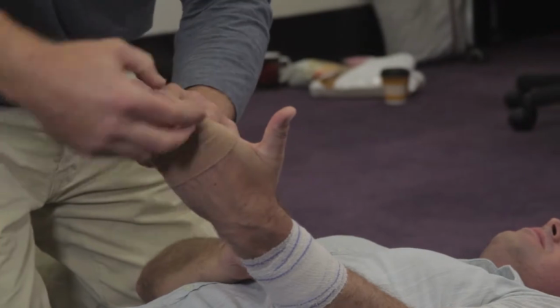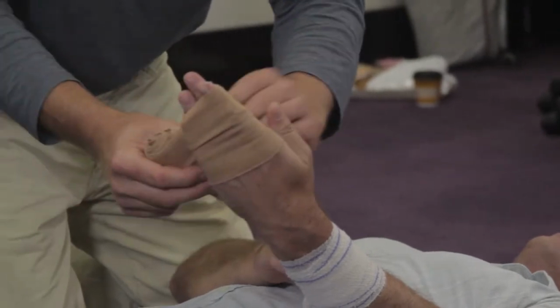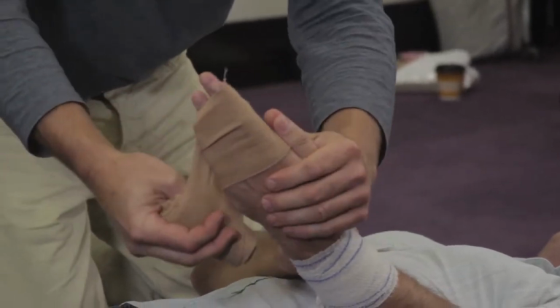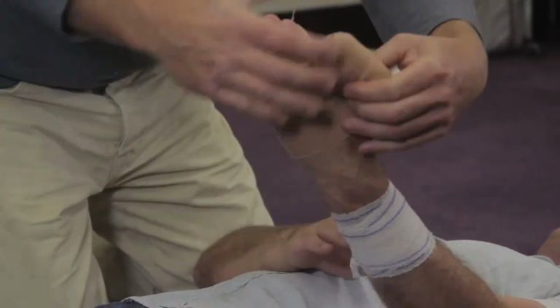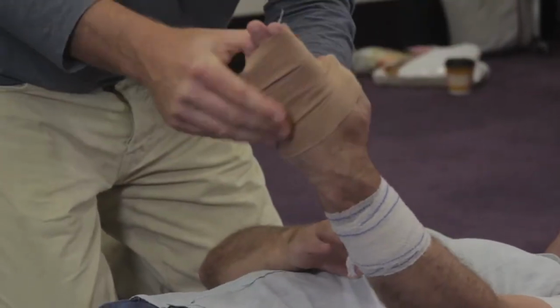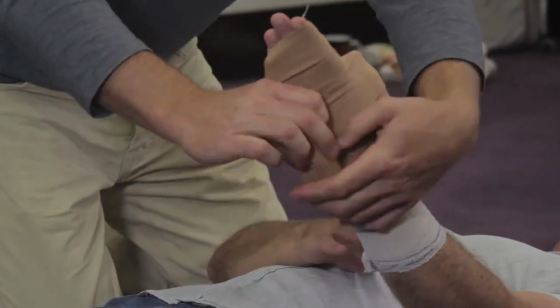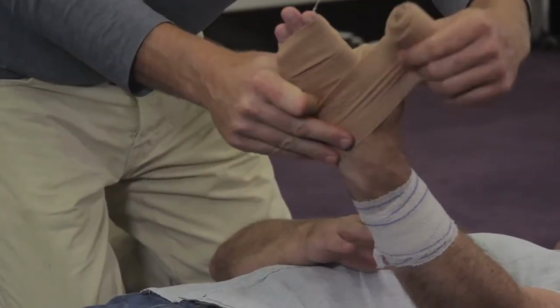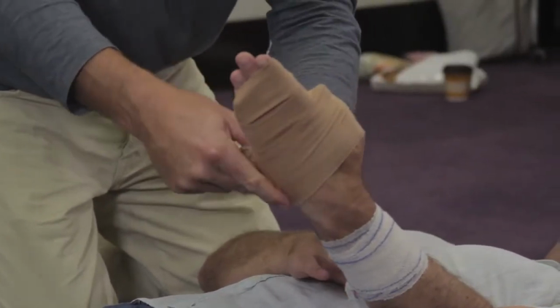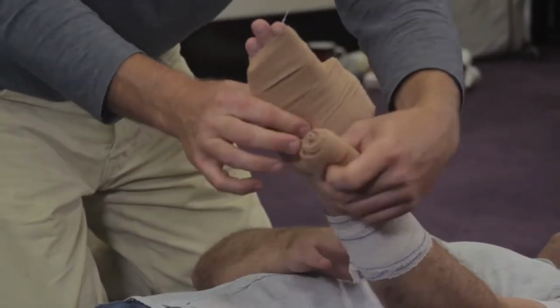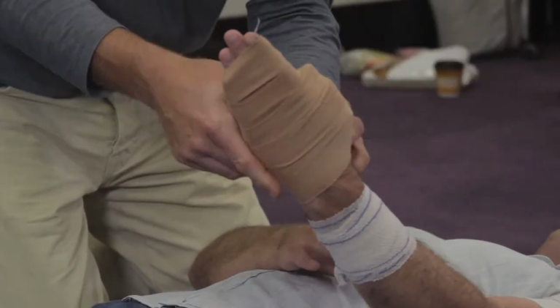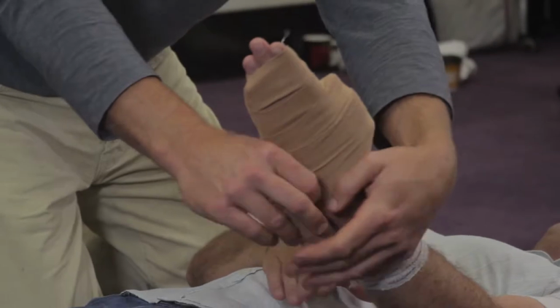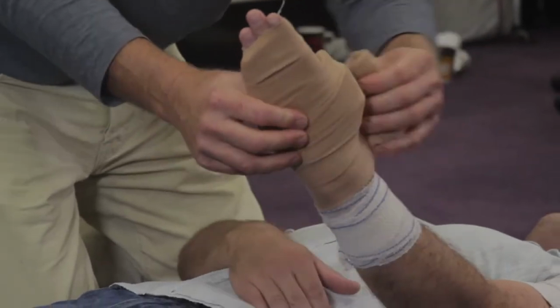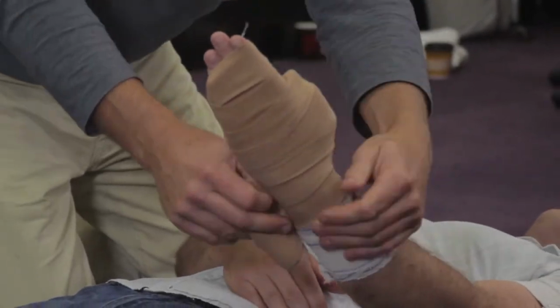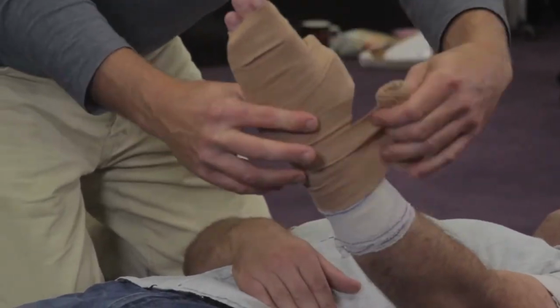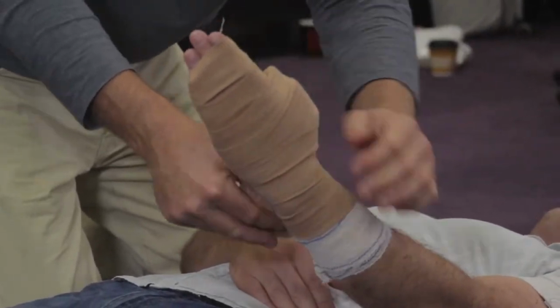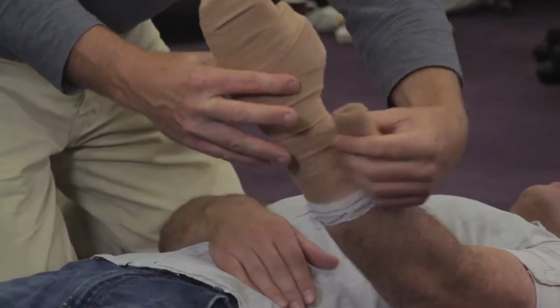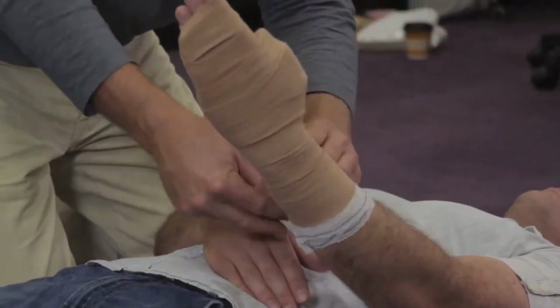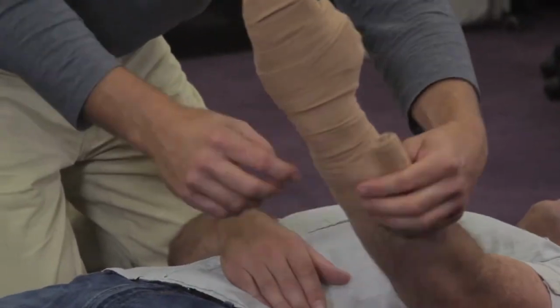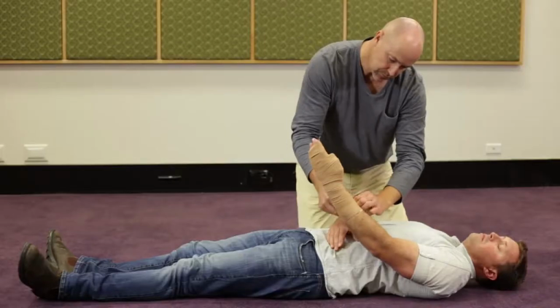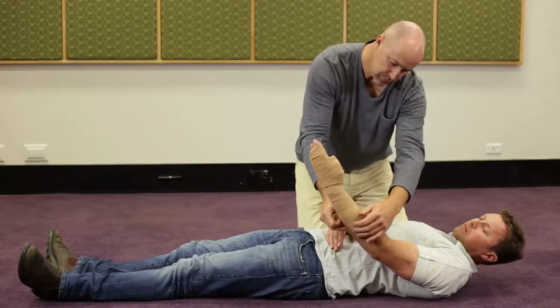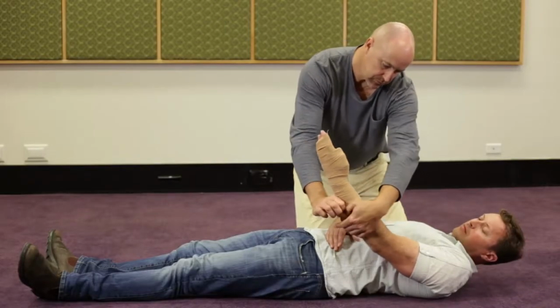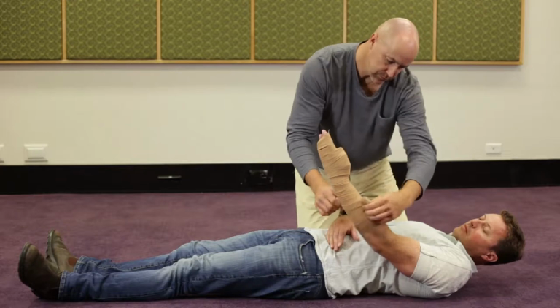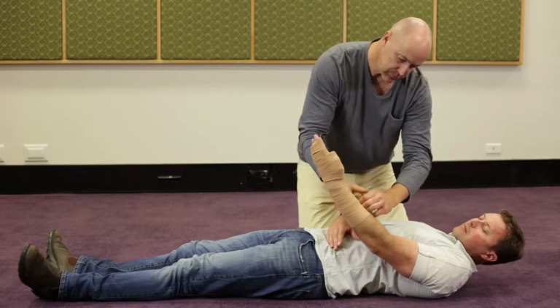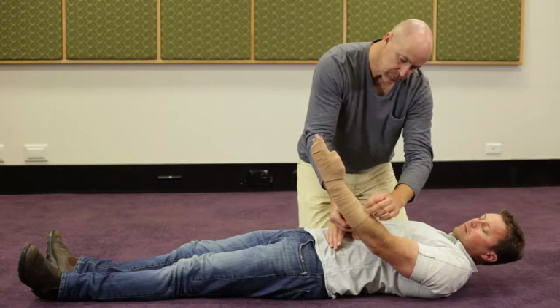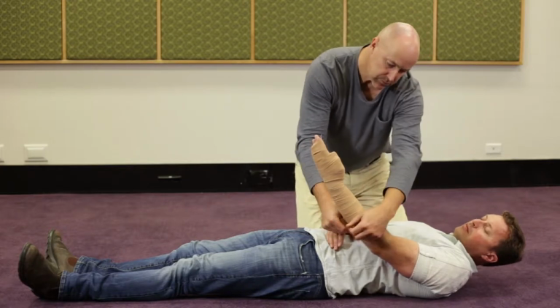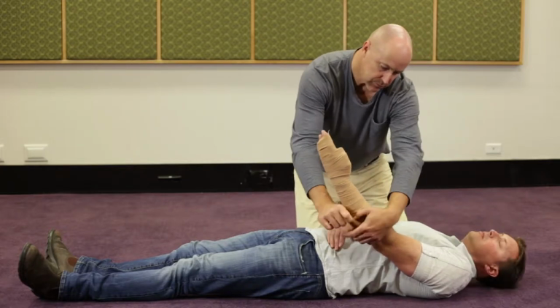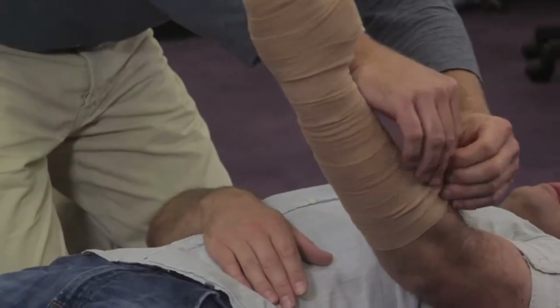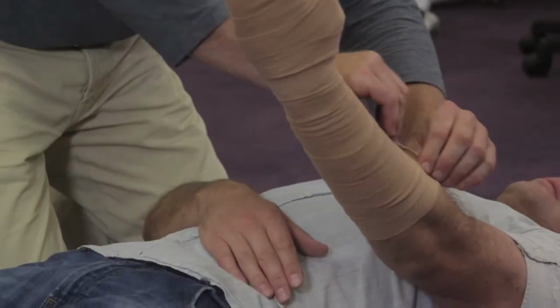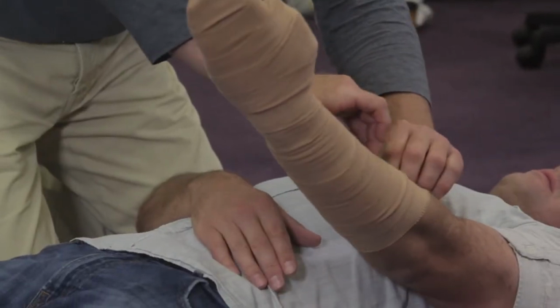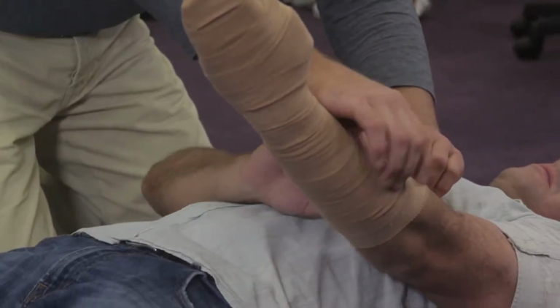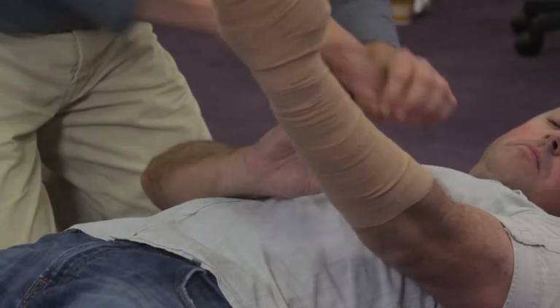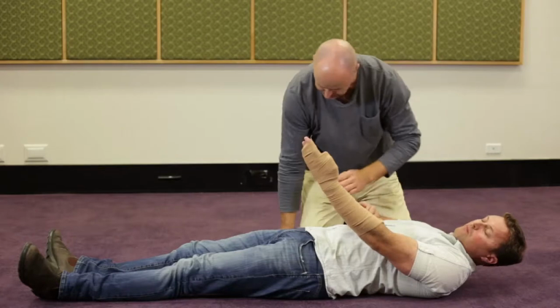a bandage from the fingertips or the tips of the toes all the way down the limb, up into the shoulders or the underarms, or on the leg up to the groin.